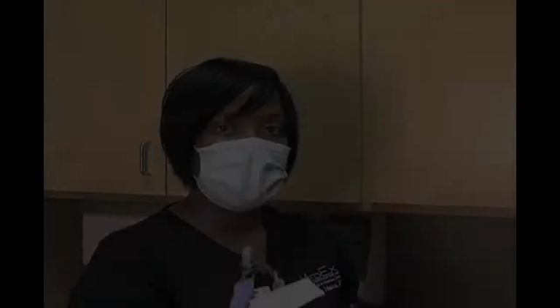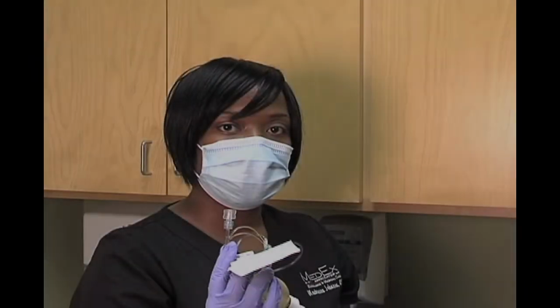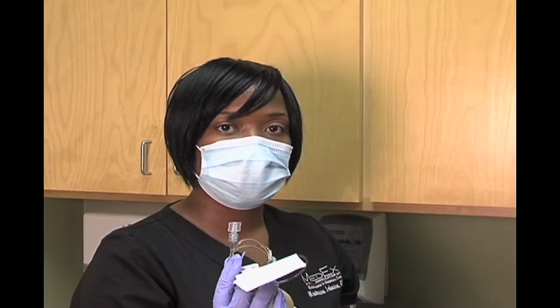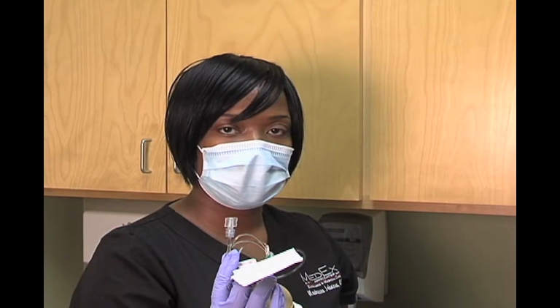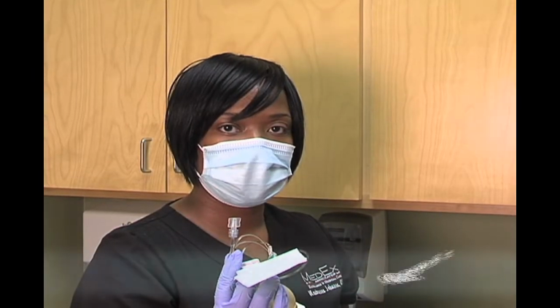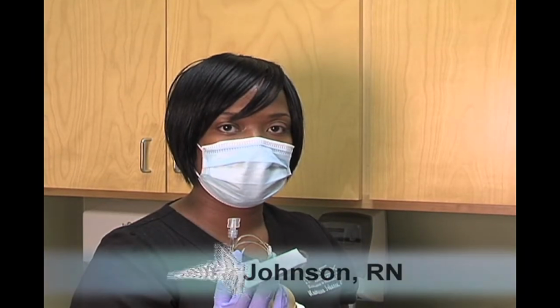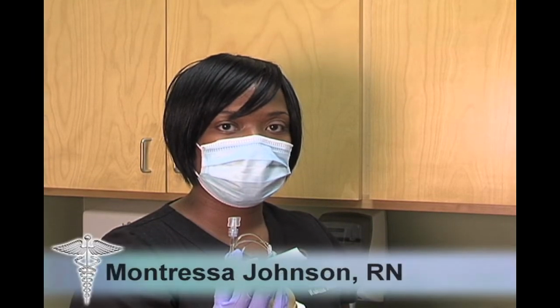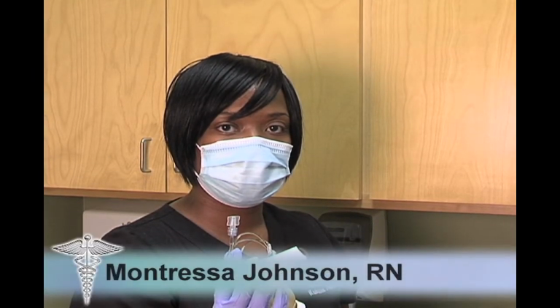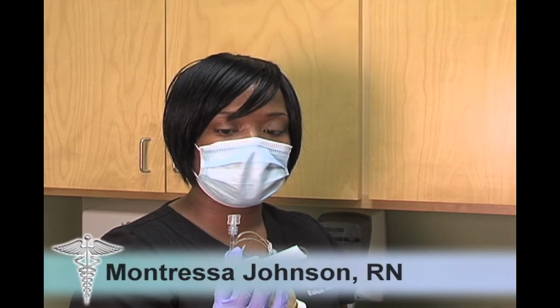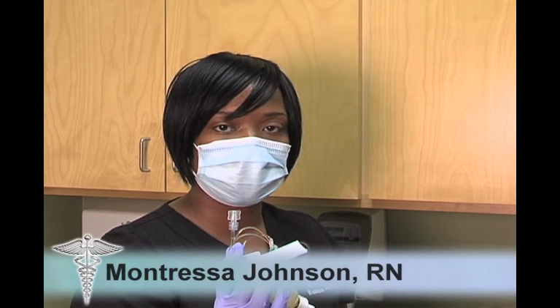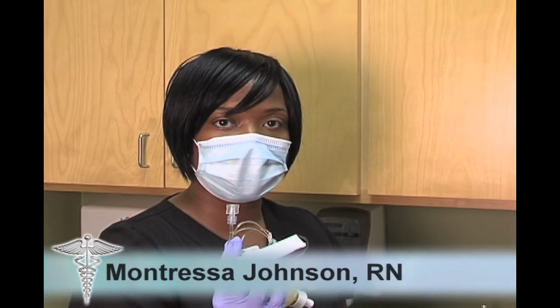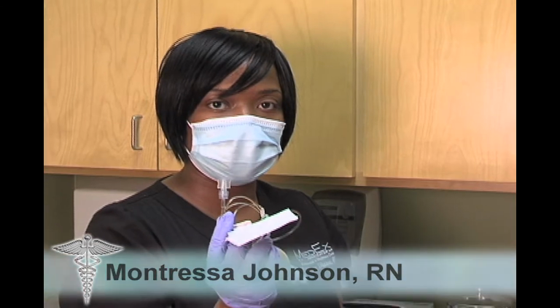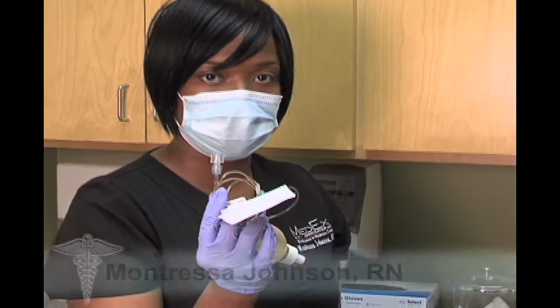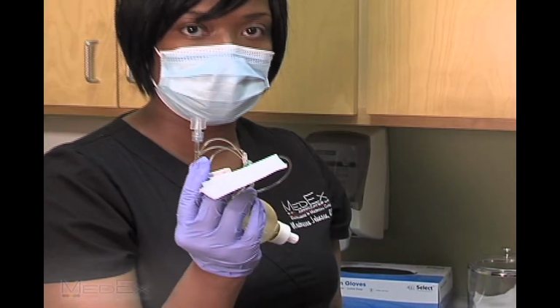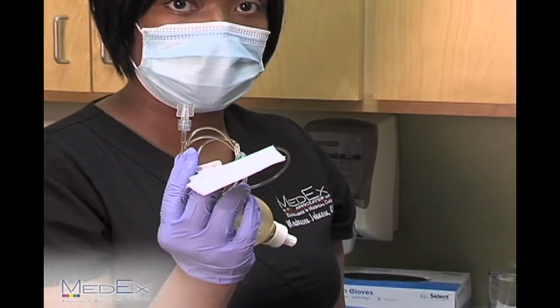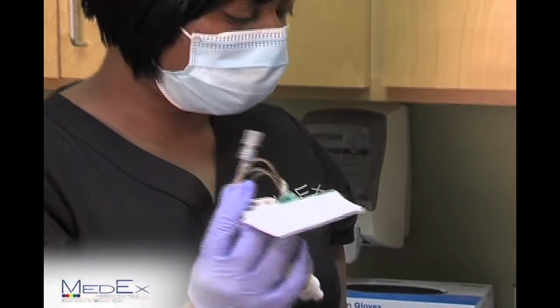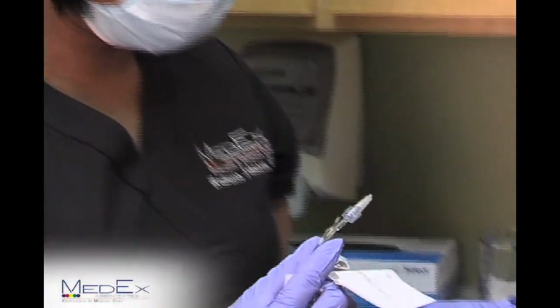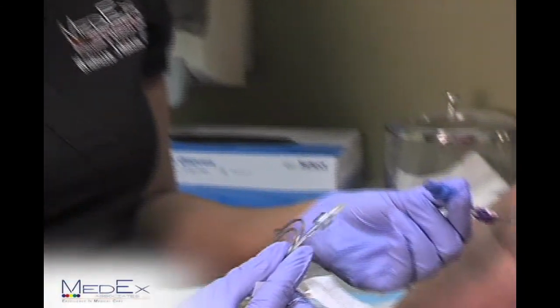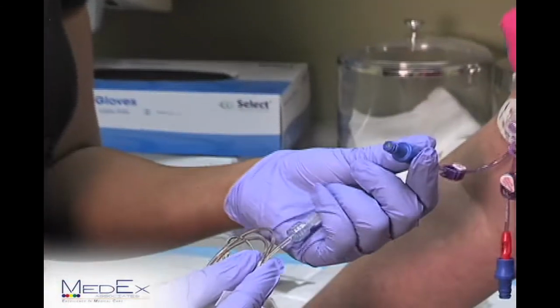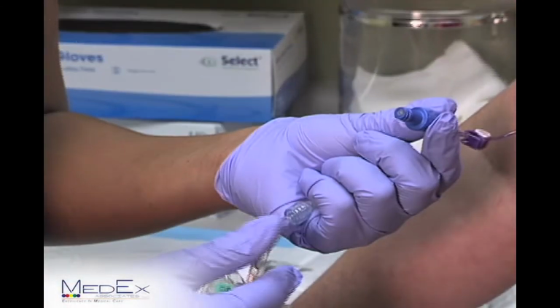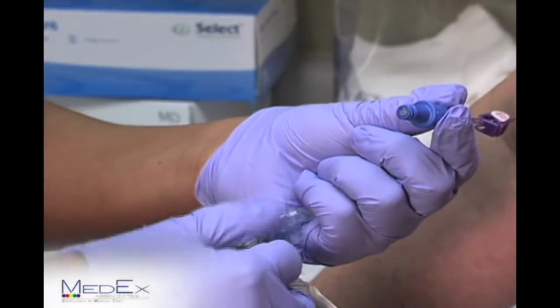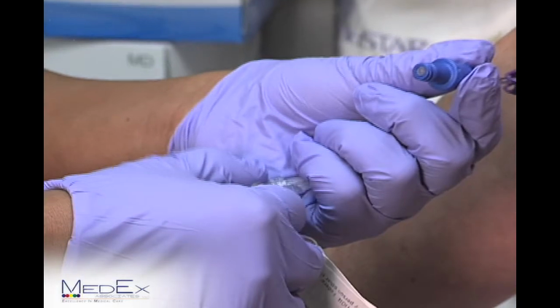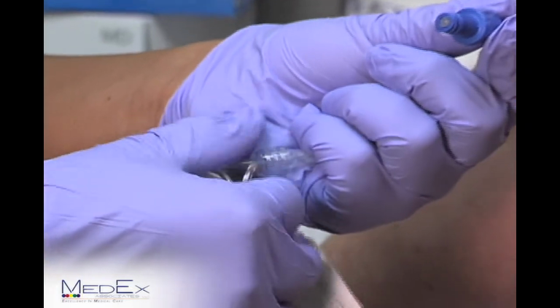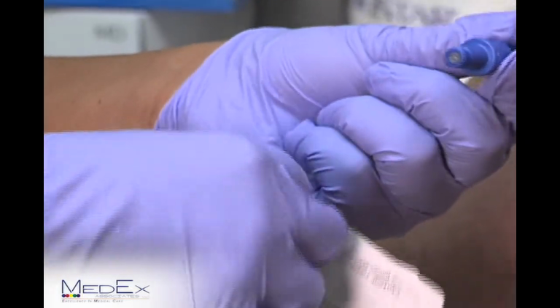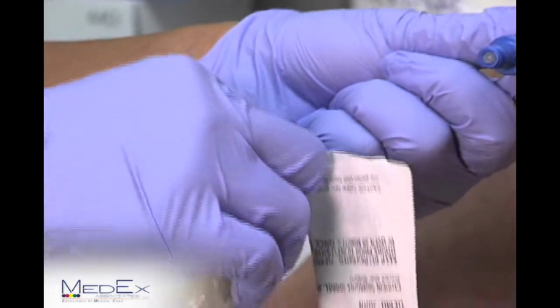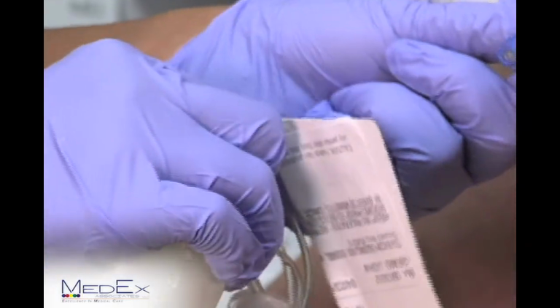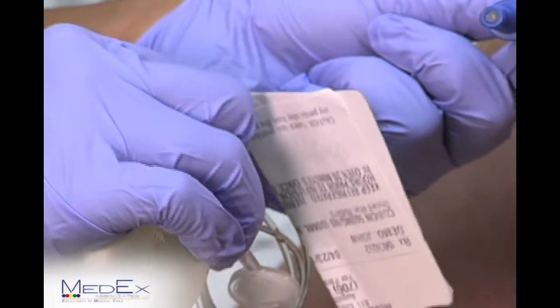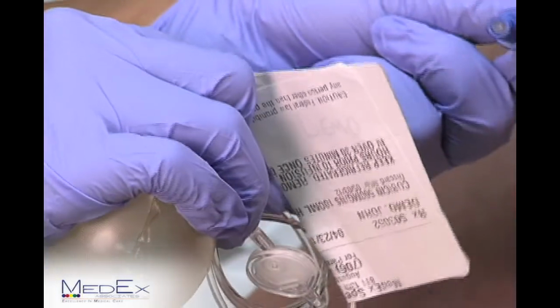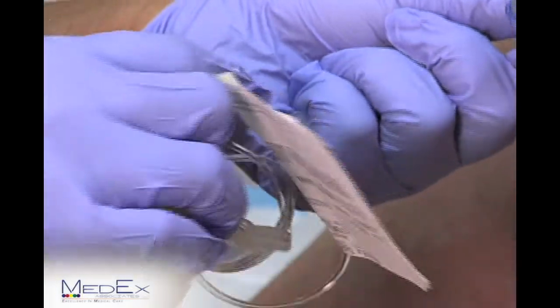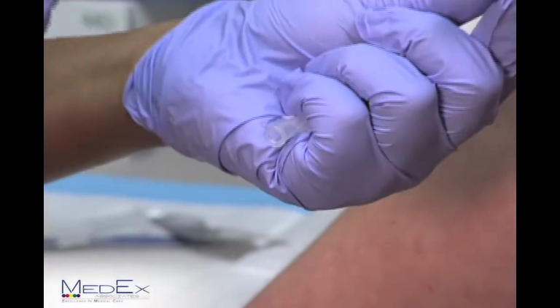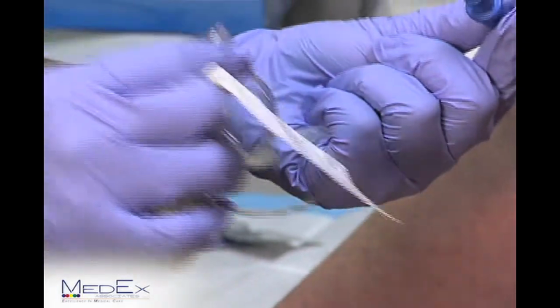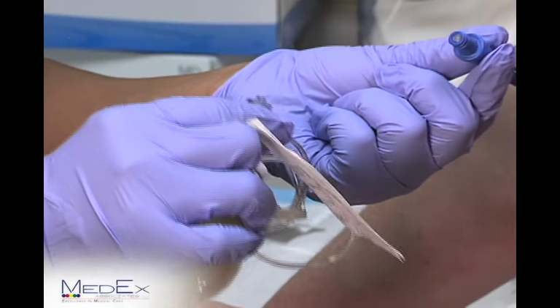Now you're ready to hook up your antibiotic. To do so, you begin by removing the wing cap on the end. Your cap will twist off and you can discard it in the trash.